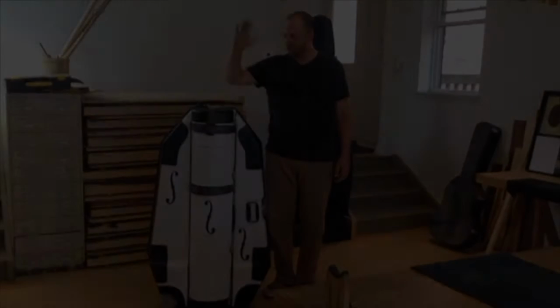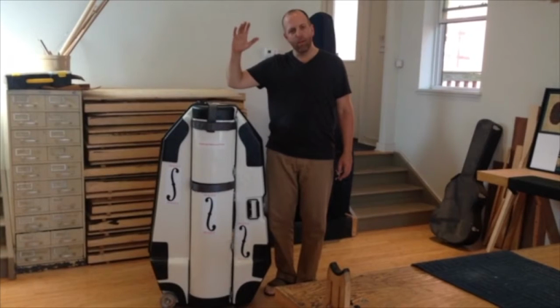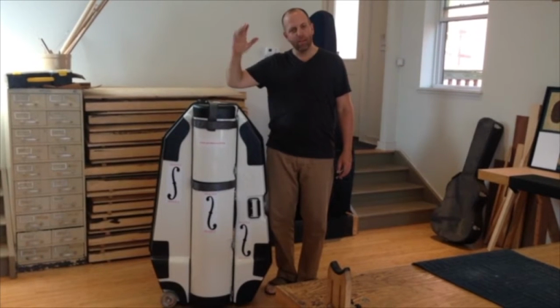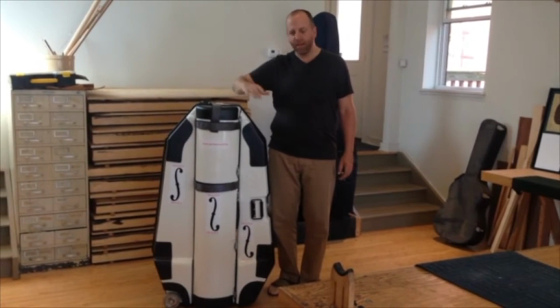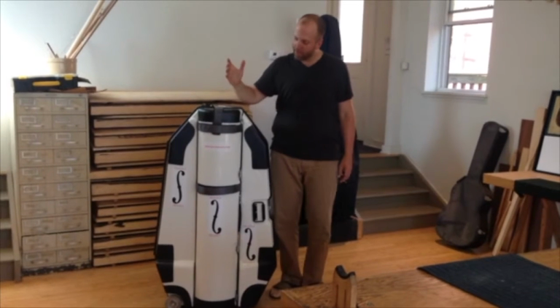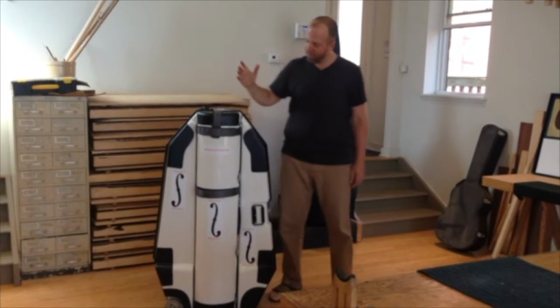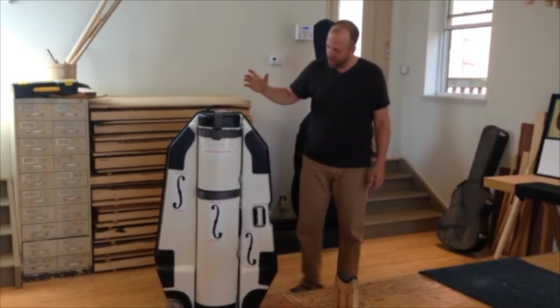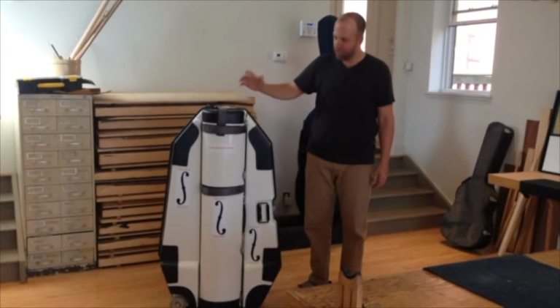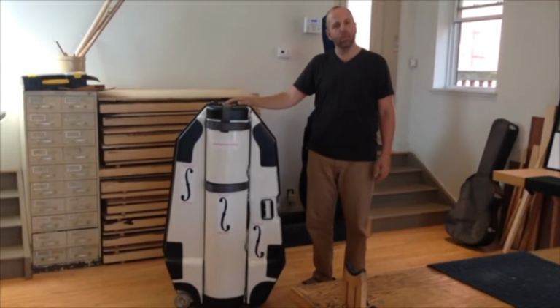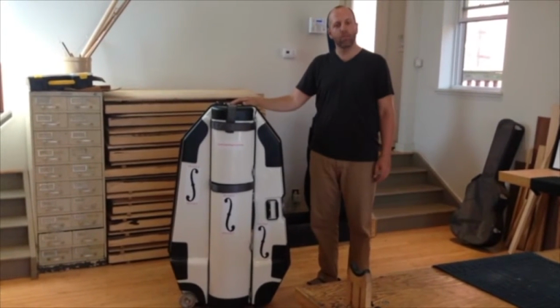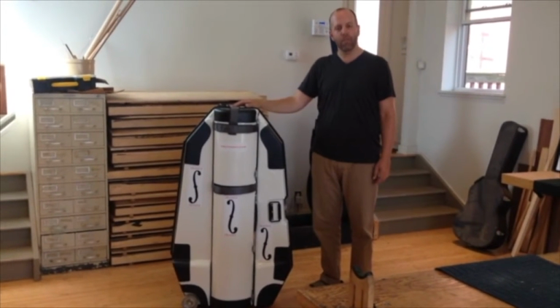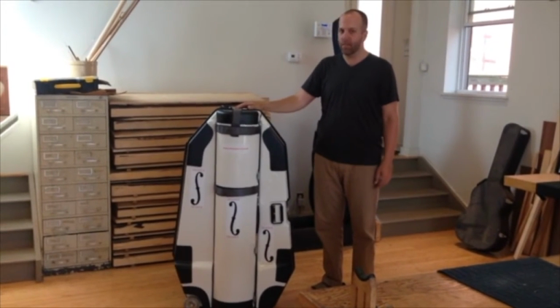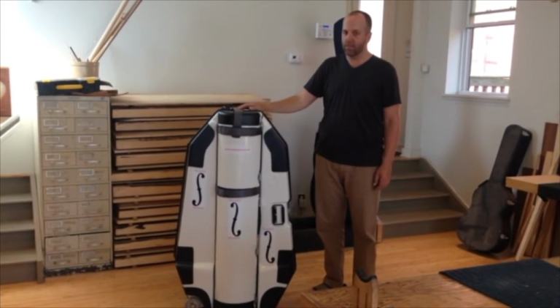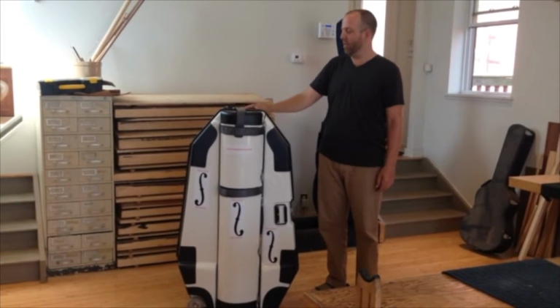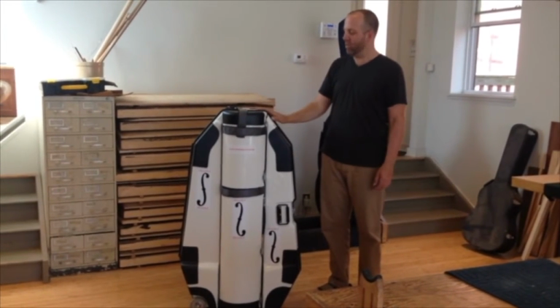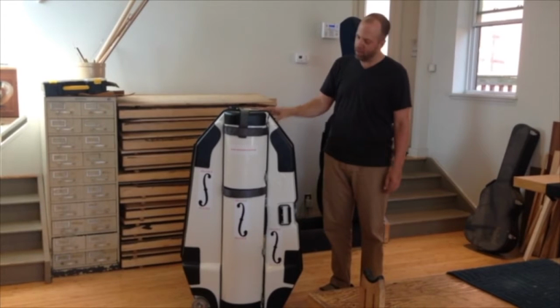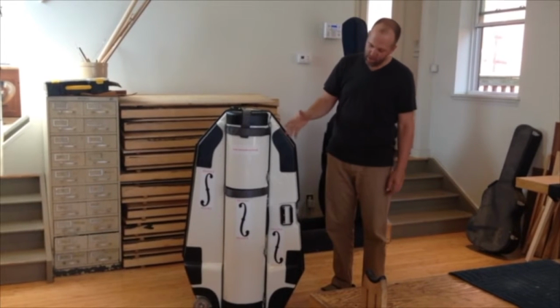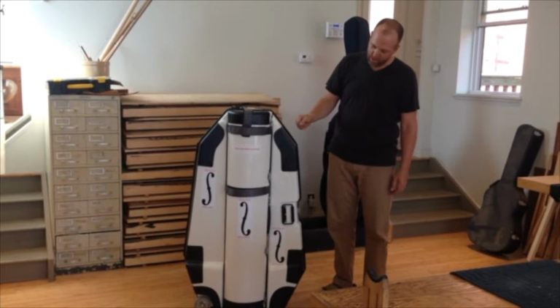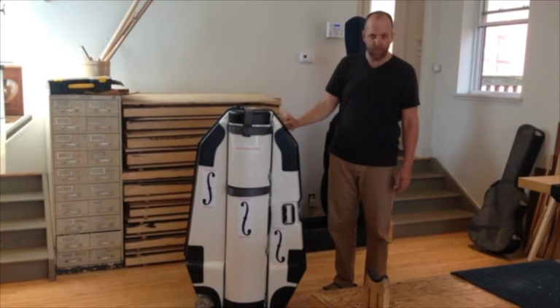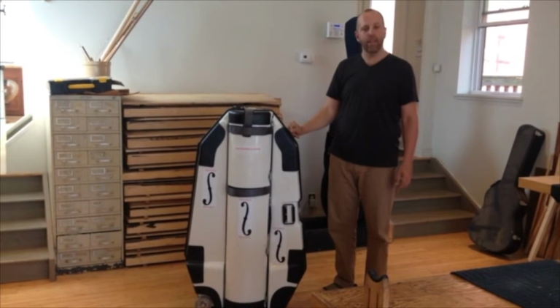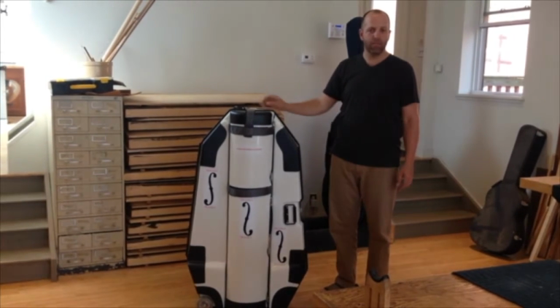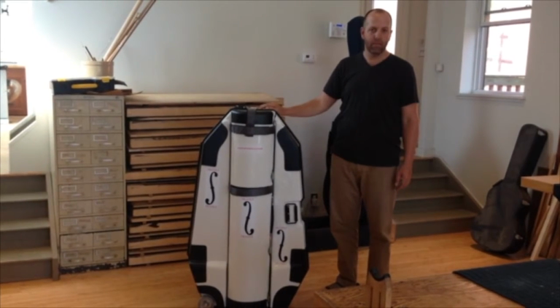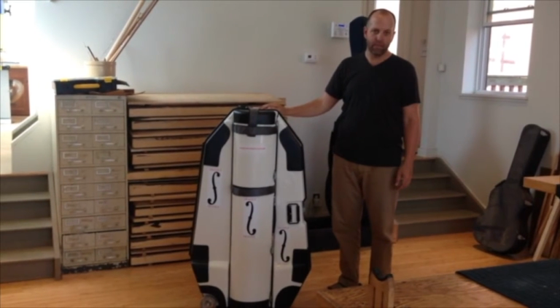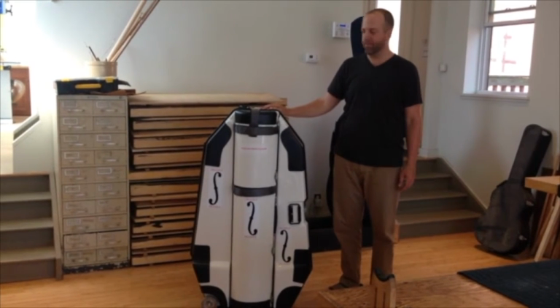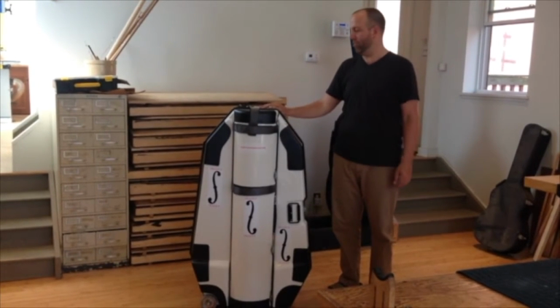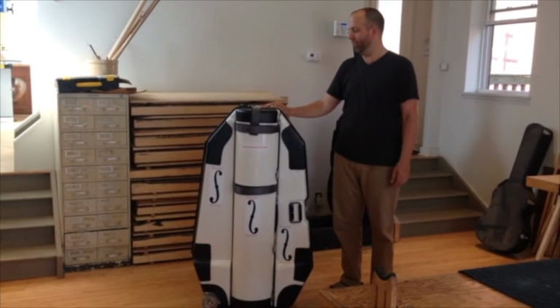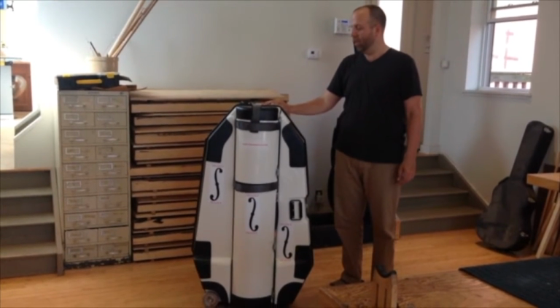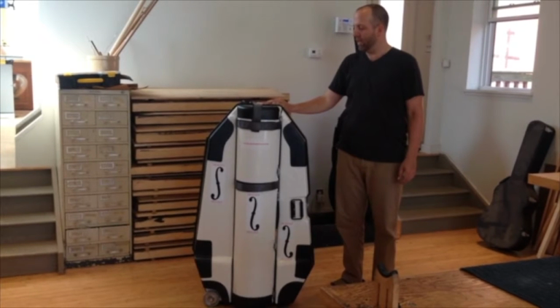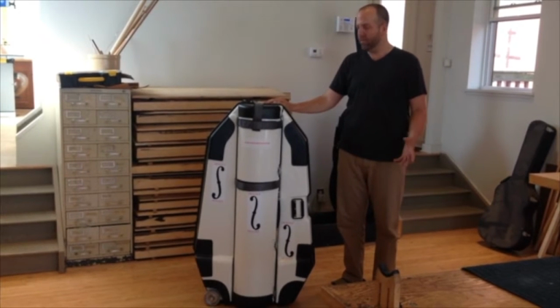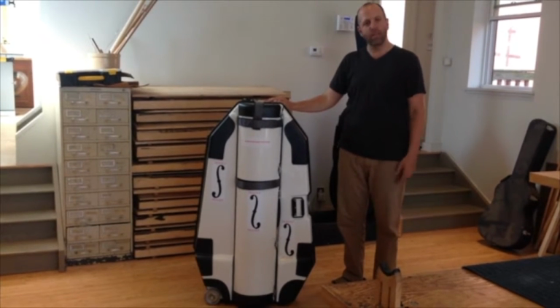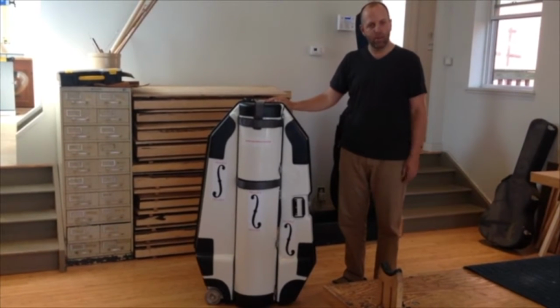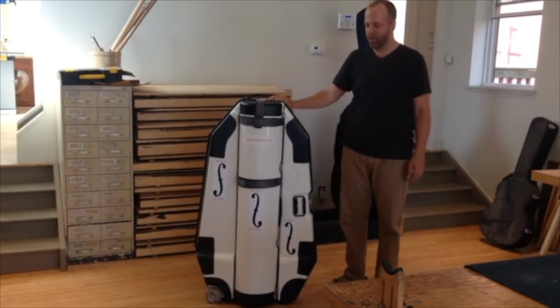Hello there. I'm going to demonstrate how to assemble one of my travel neck basses using the David Gage Neck Off Flight Case. It should take about 15 minutes. I hope you enjoy it.